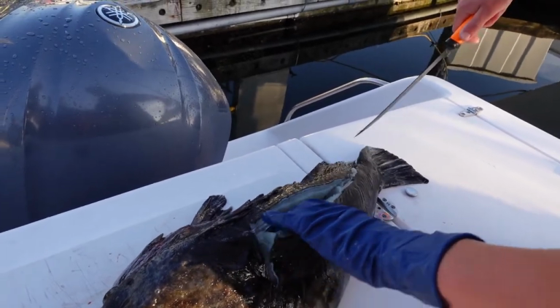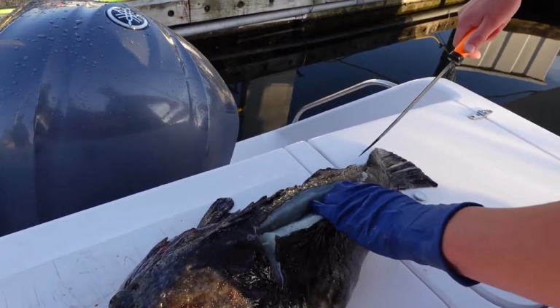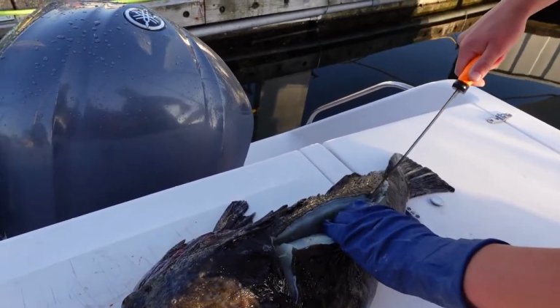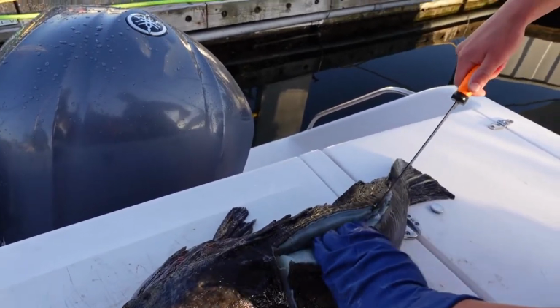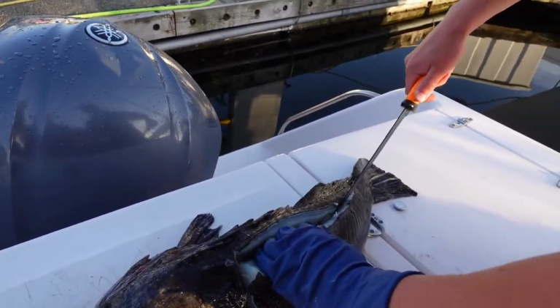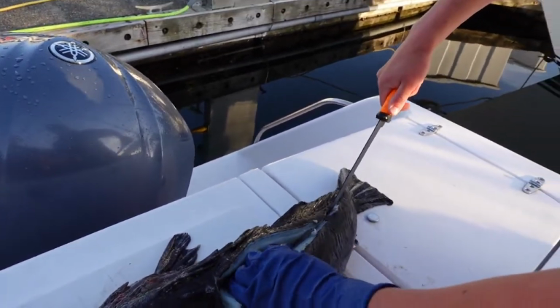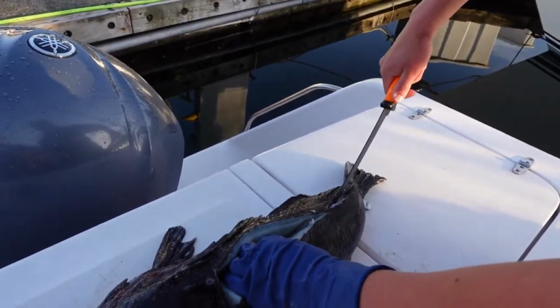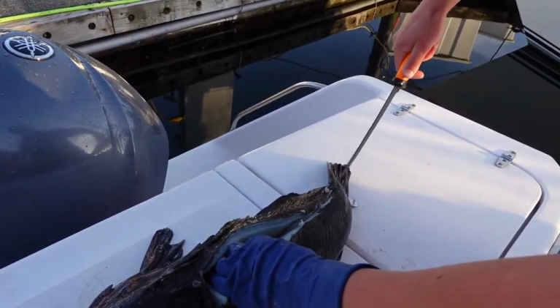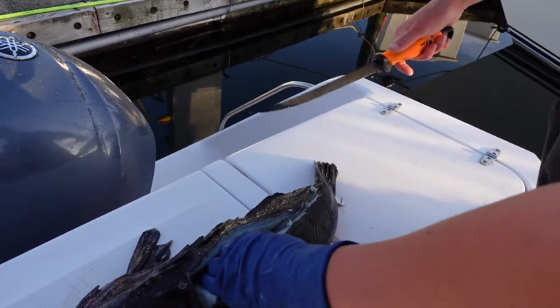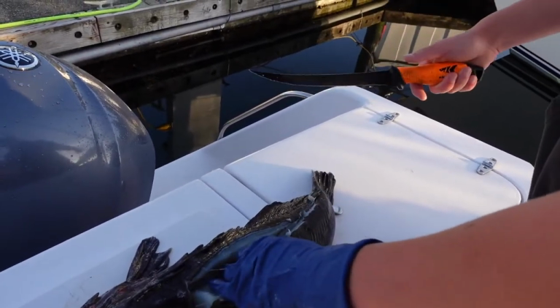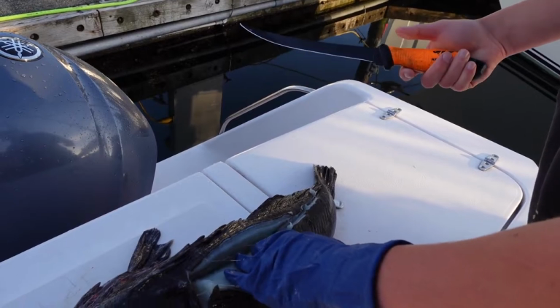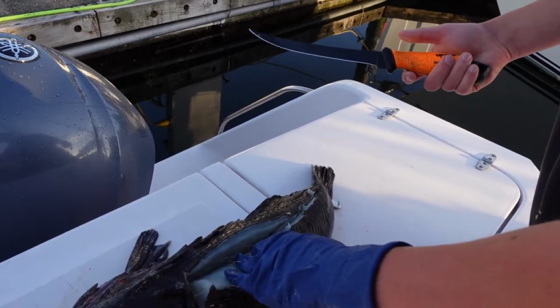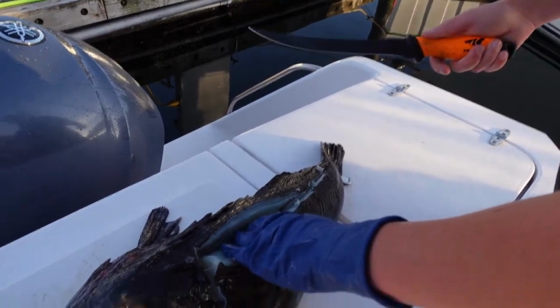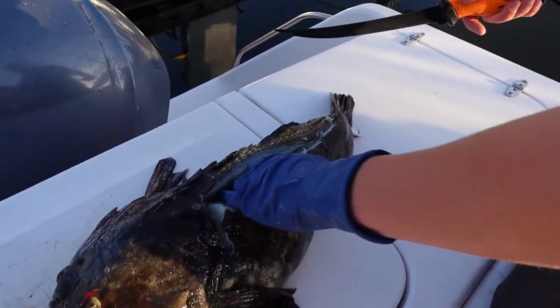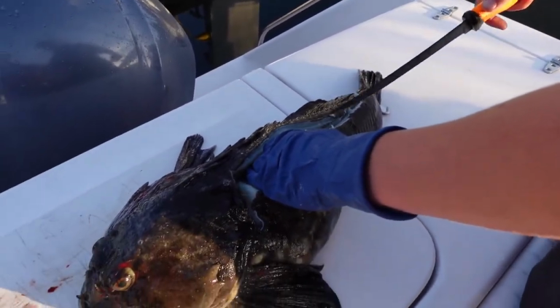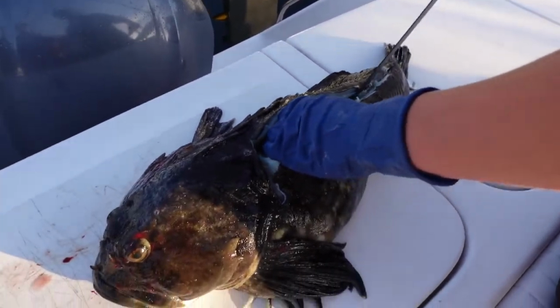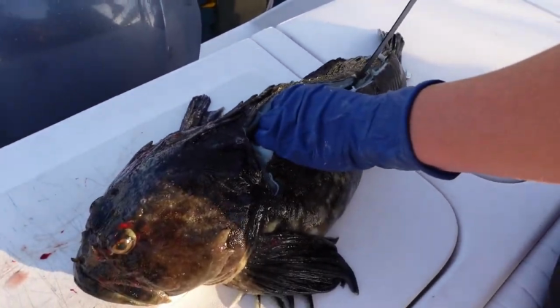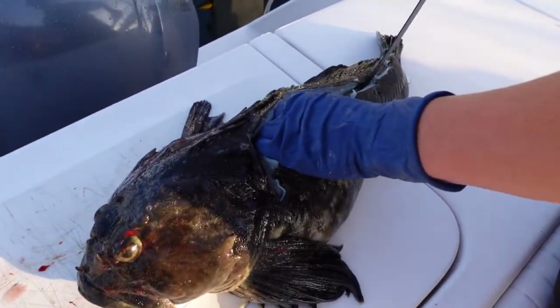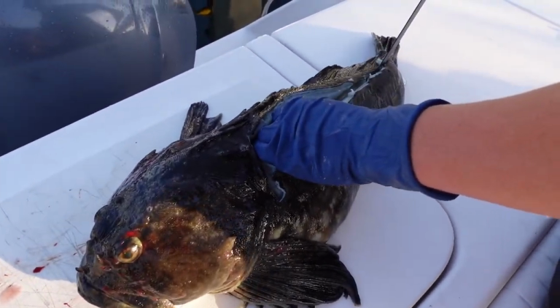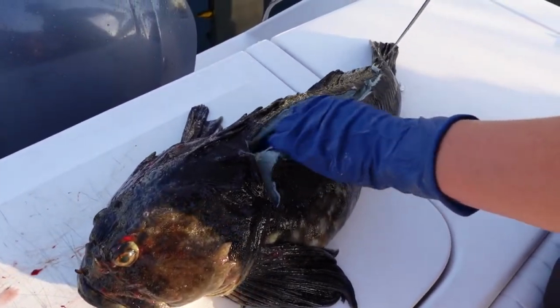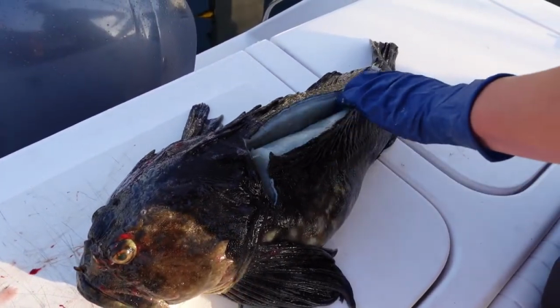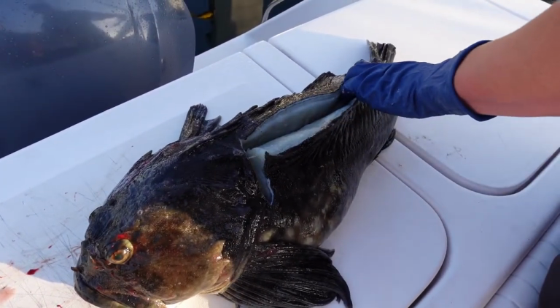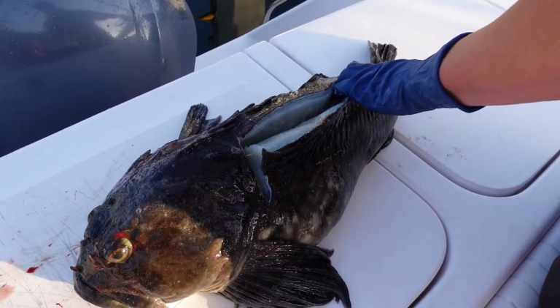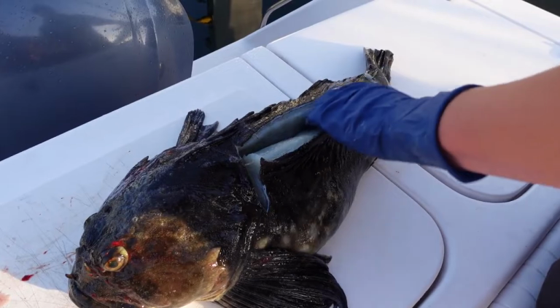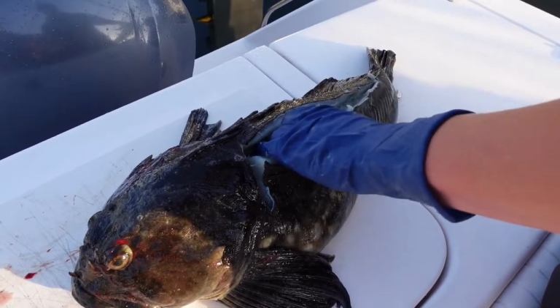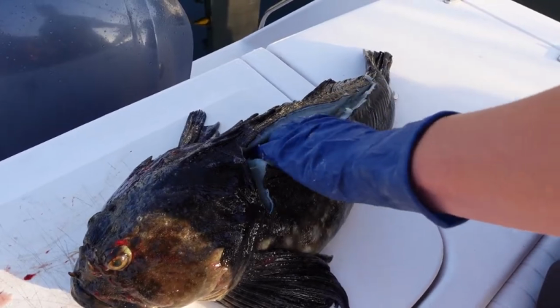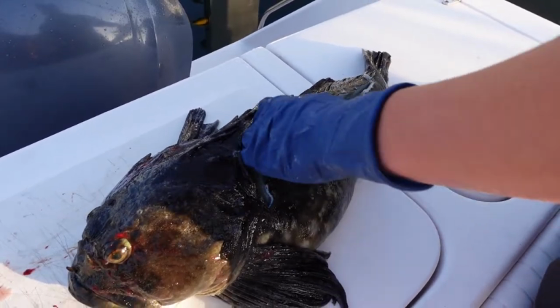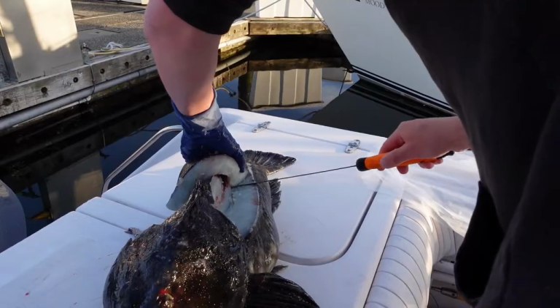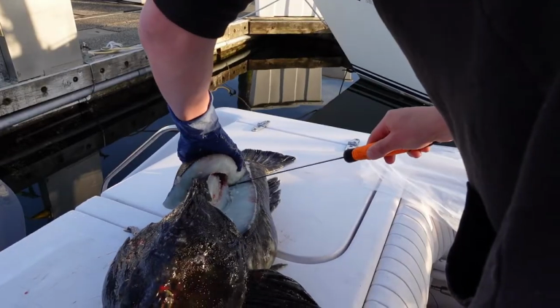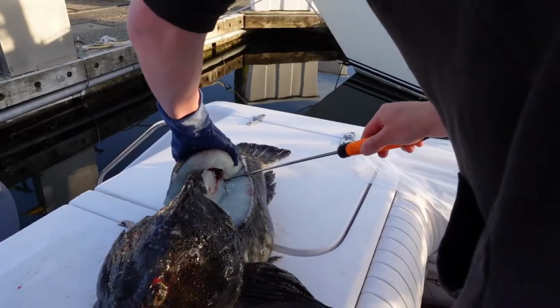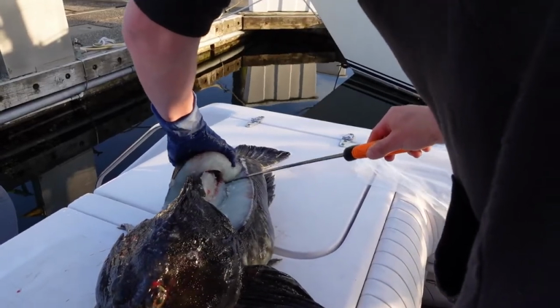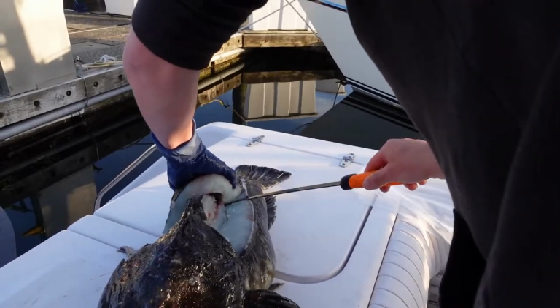I'm pretty sure everybody watching this video right now can confirm that I've been really bad at cleaning Cabezon, but that's okay — there's a pretty good chunk of meat in there.